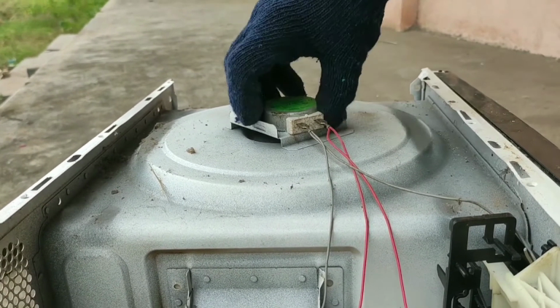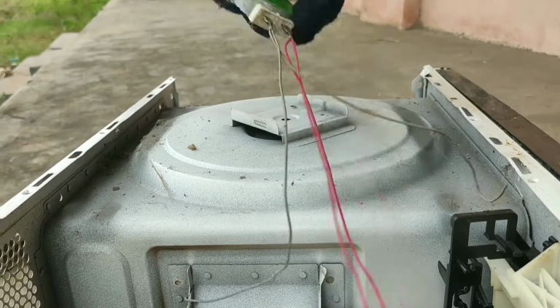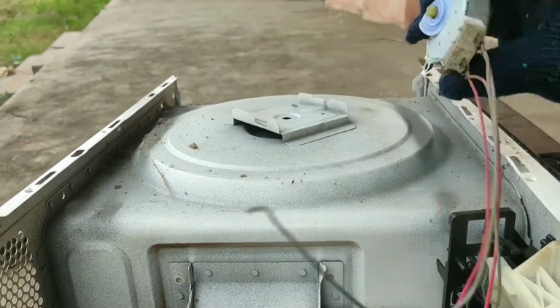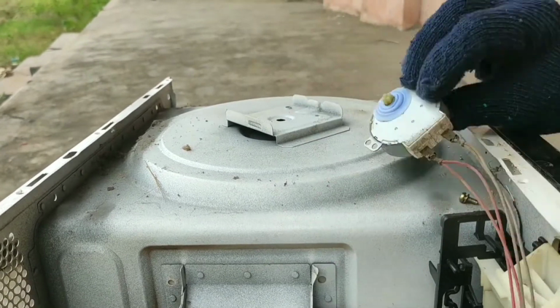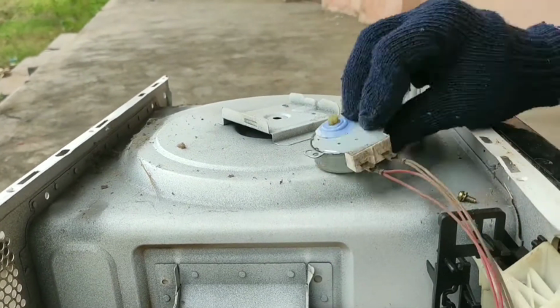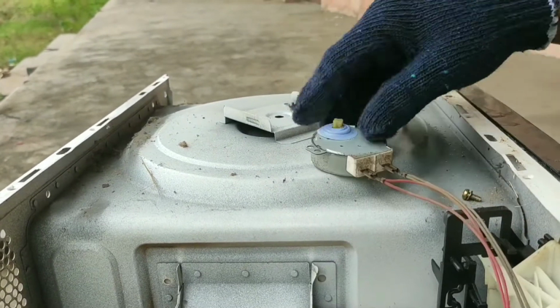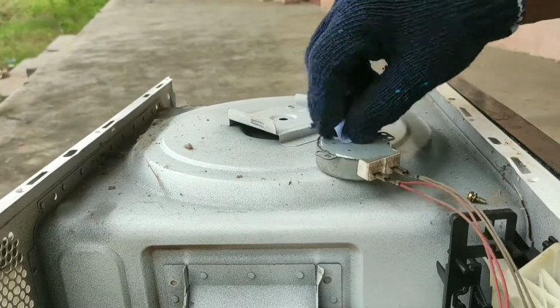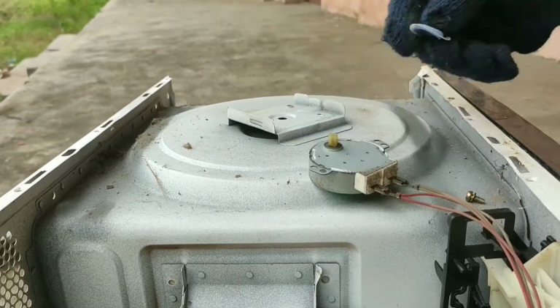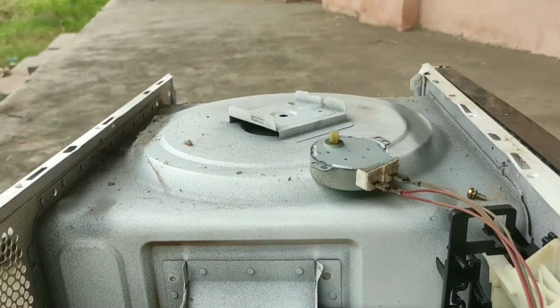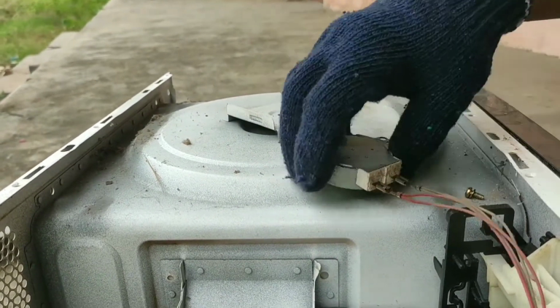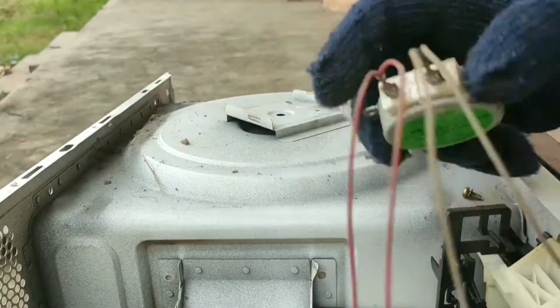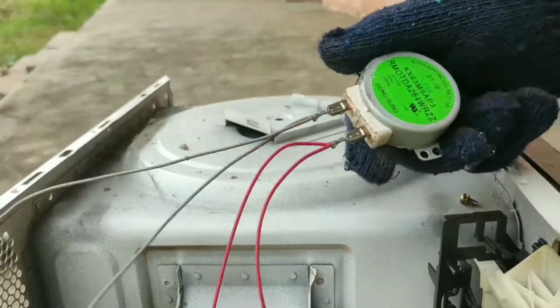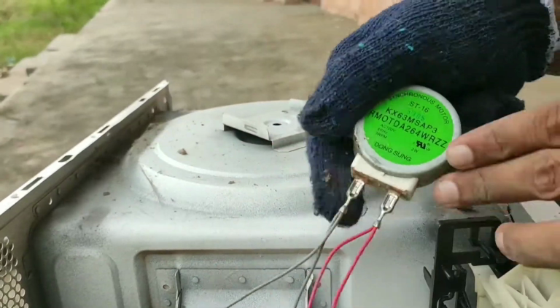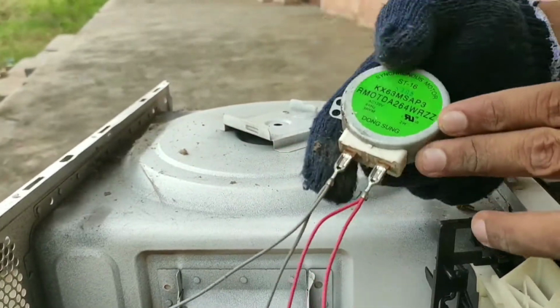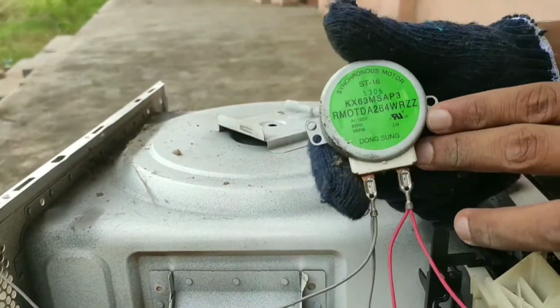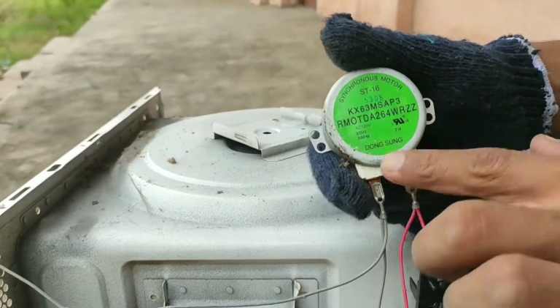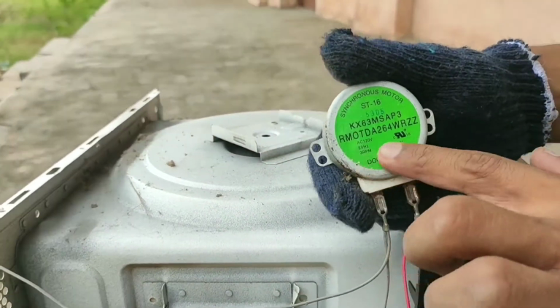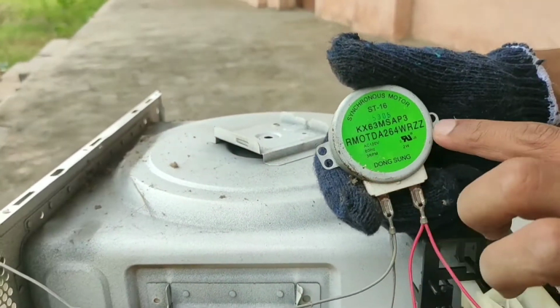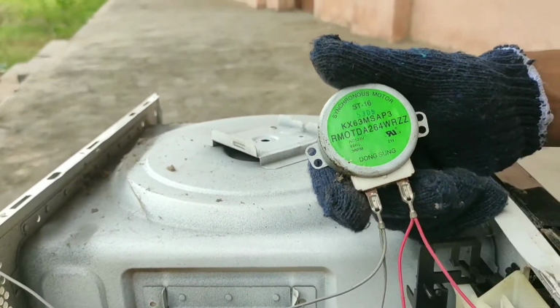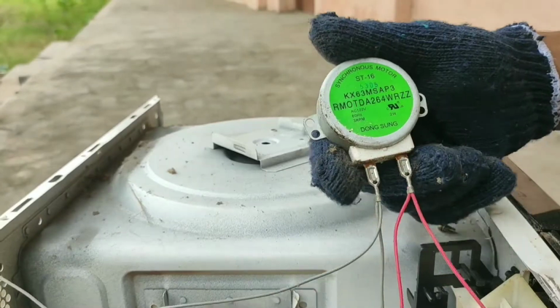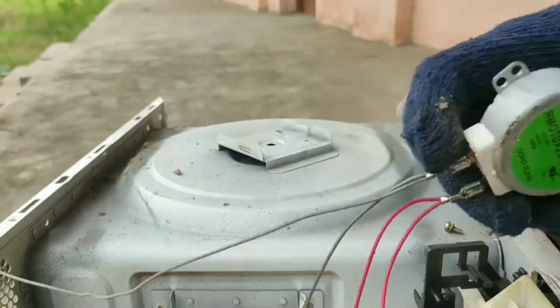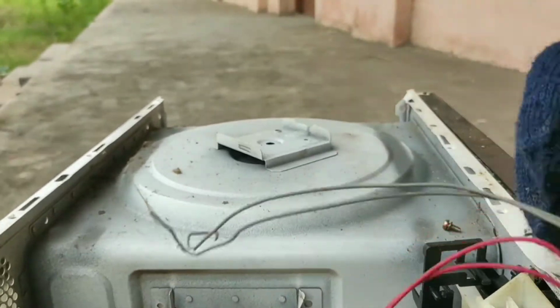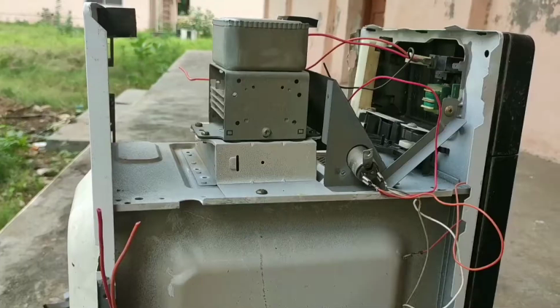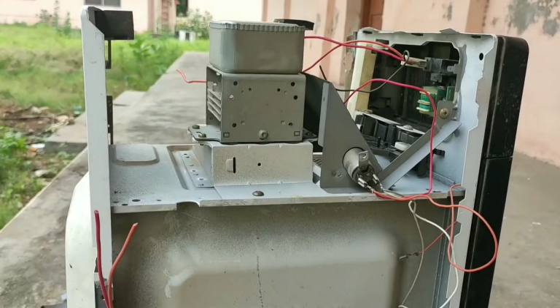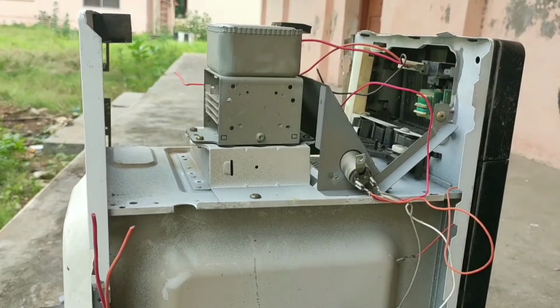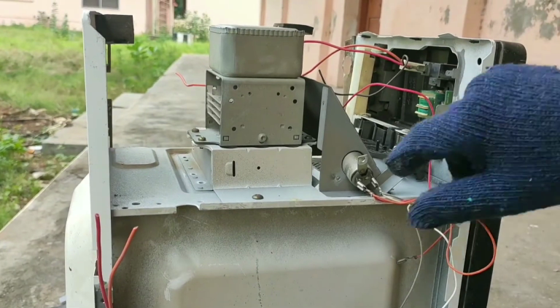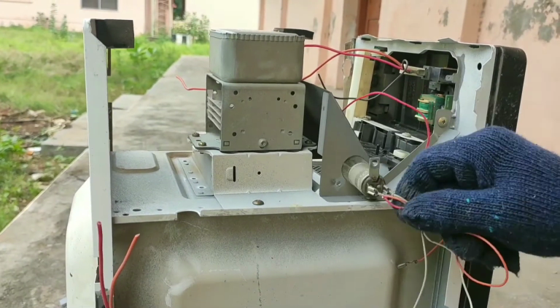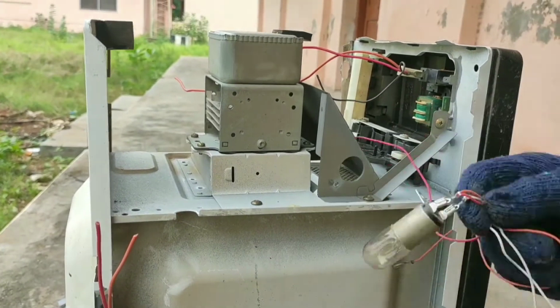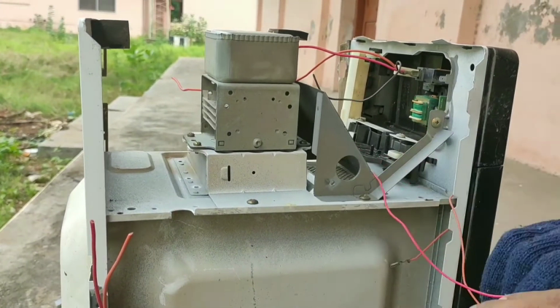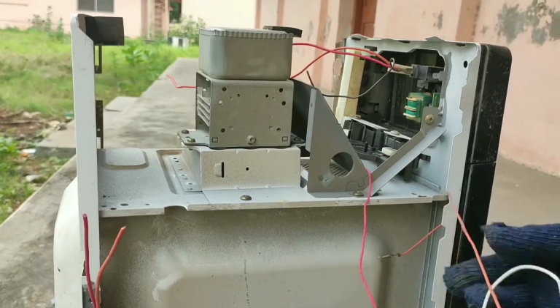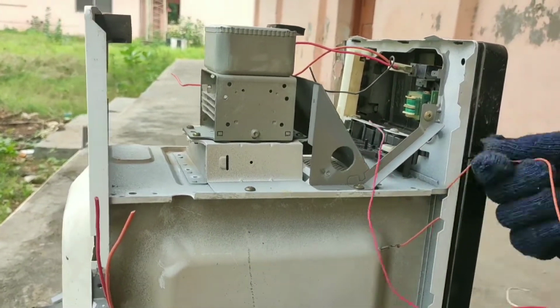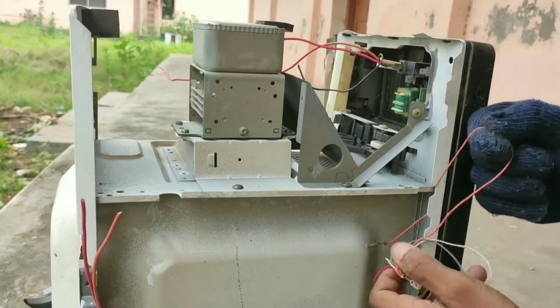The gears are used to reduce the RPM. And here we have an incandescent bulb which provides sufficient illumination inside the microwave.